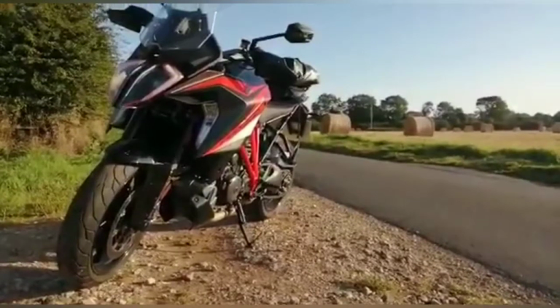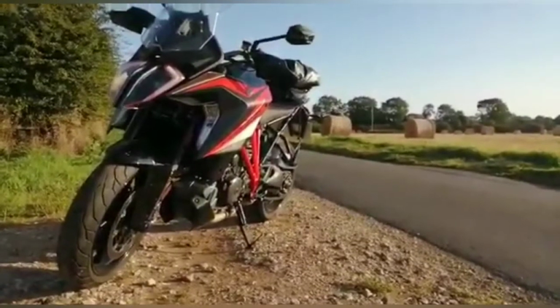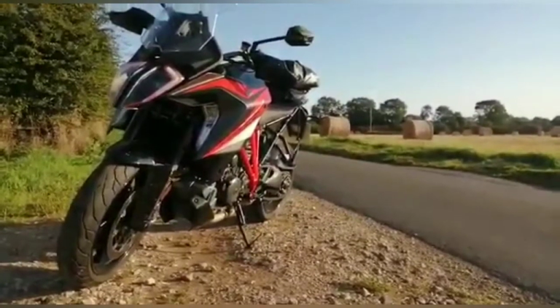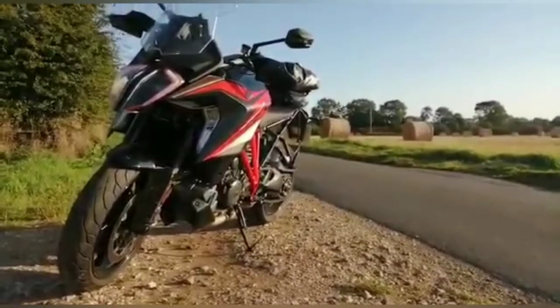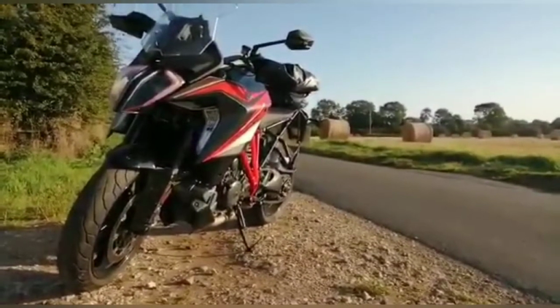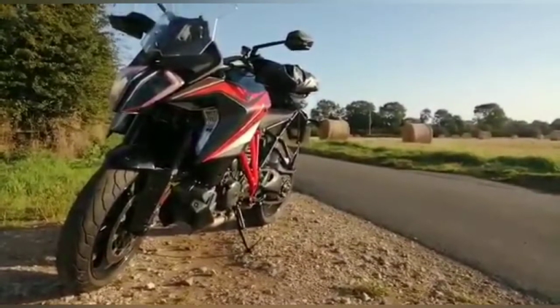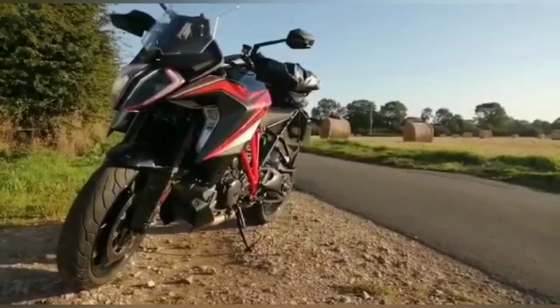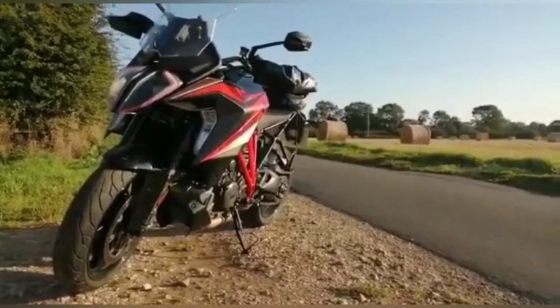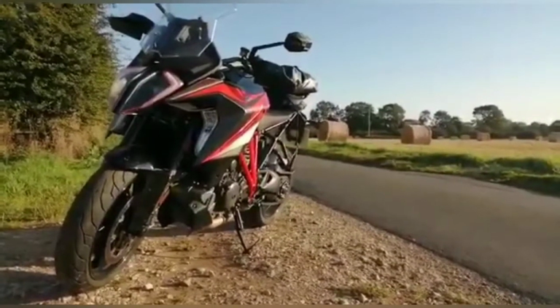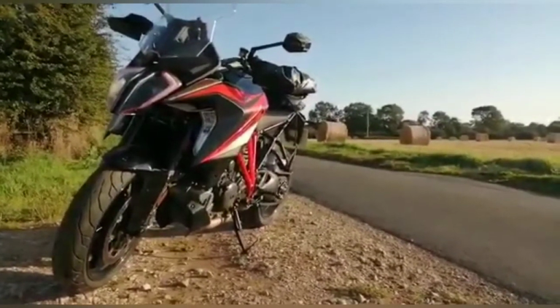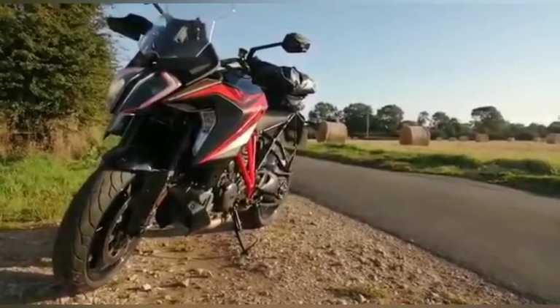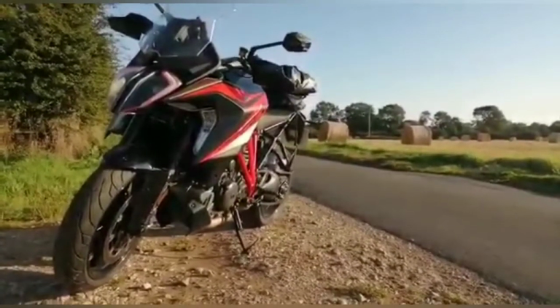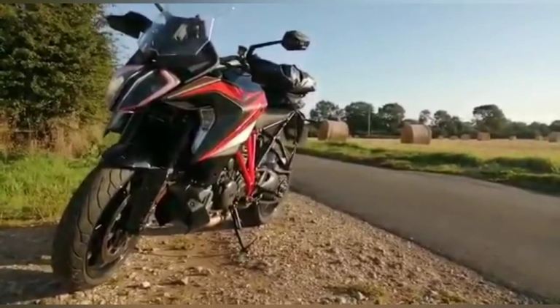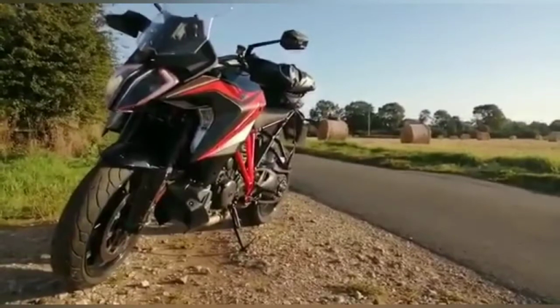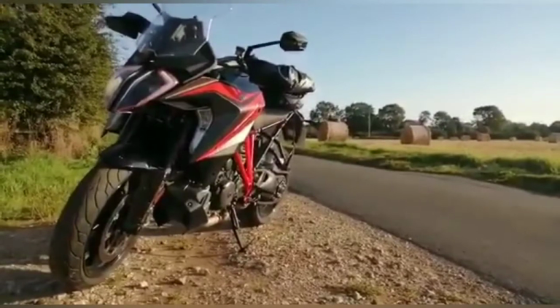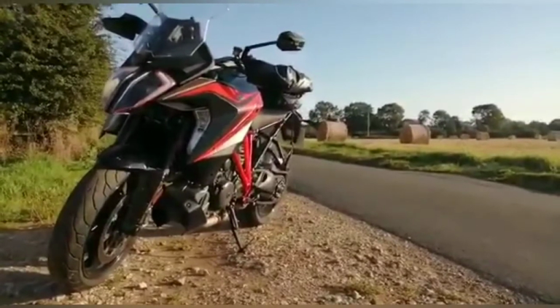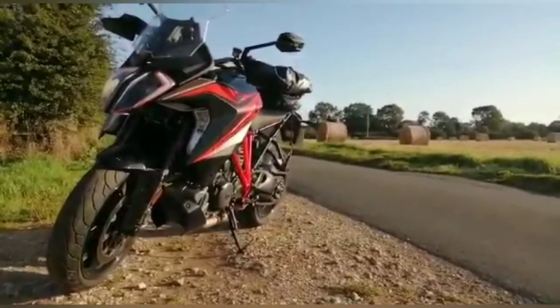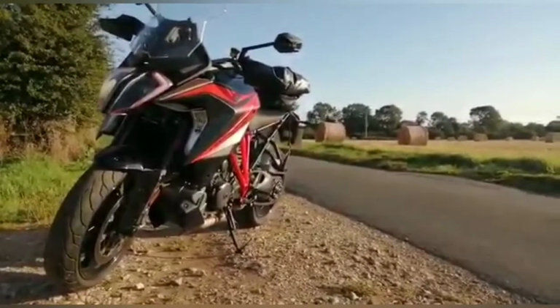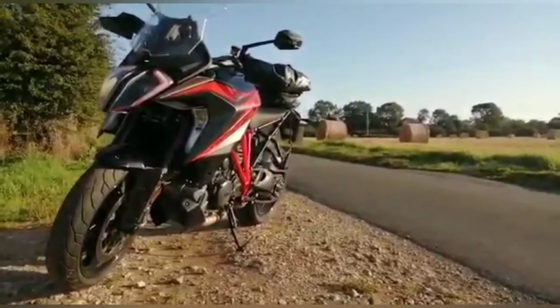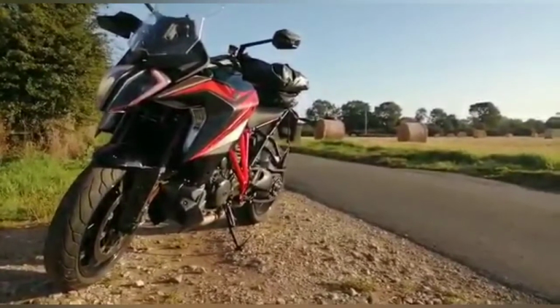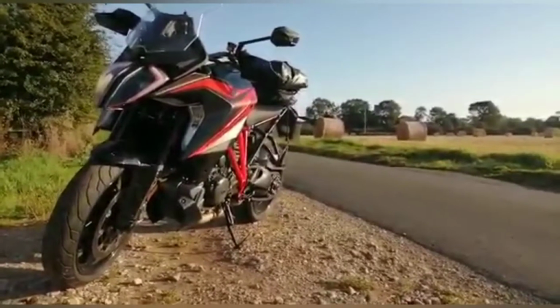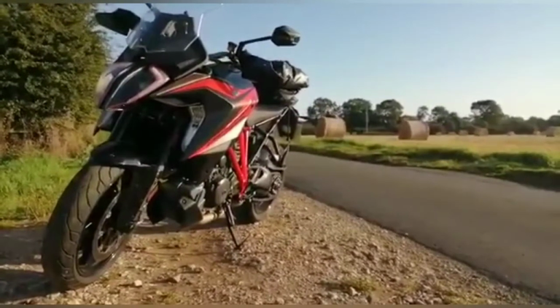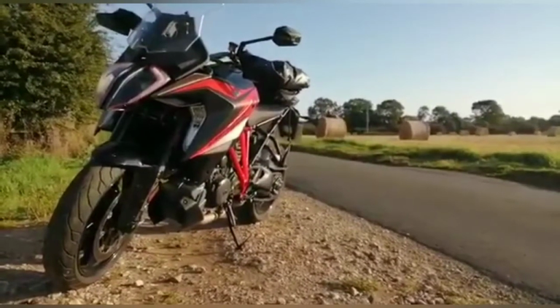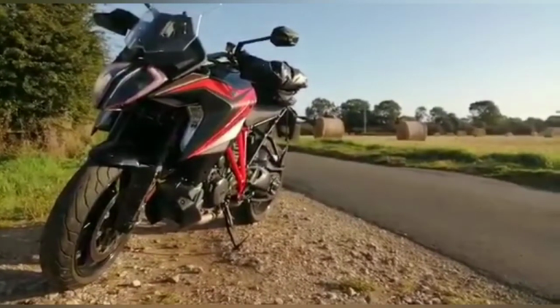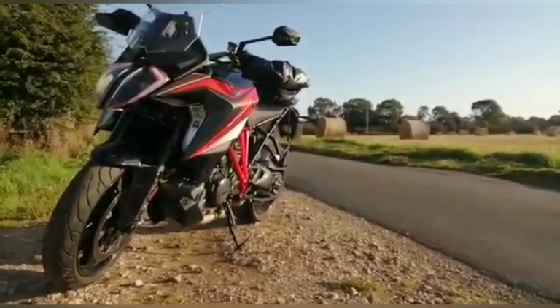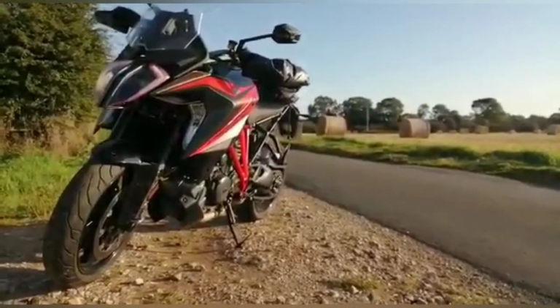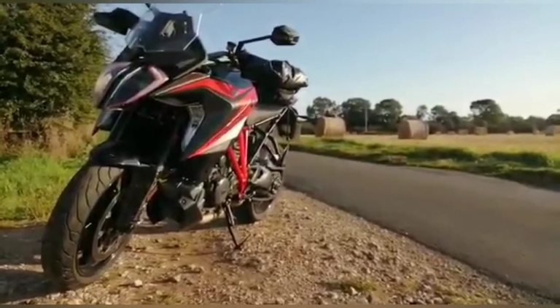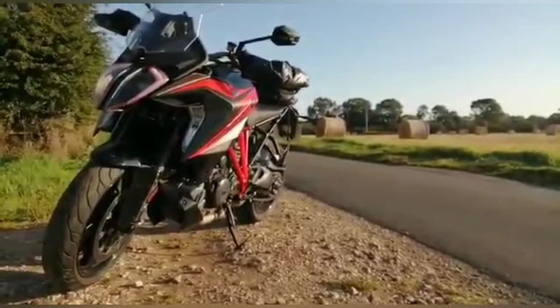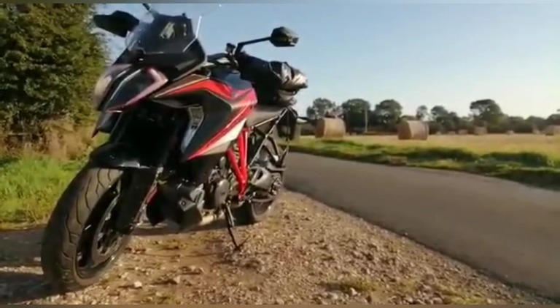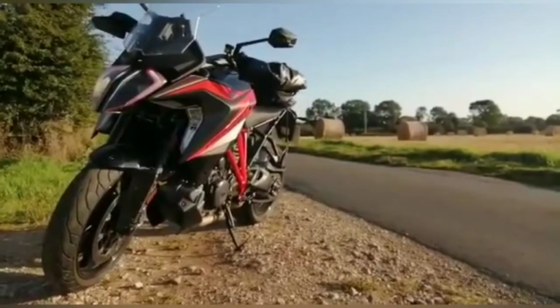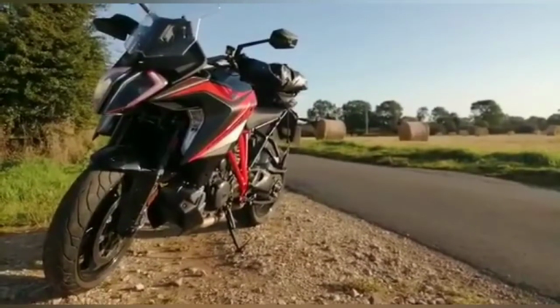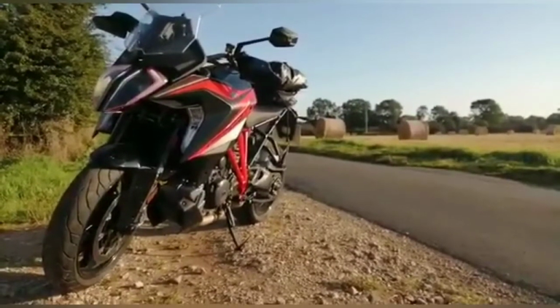50 miles an hour, third gear with the traction control turned off, wind on the throttle to overtake a line of cars and the front wheel just goes straight up into the sky. Like I said — sensible, but also wonderfully bonkers.